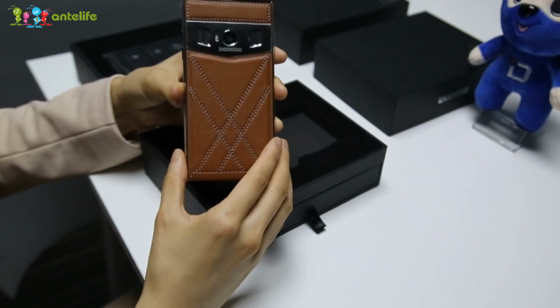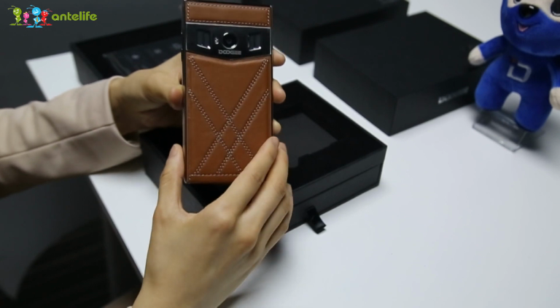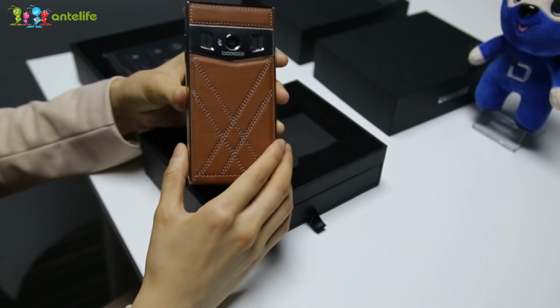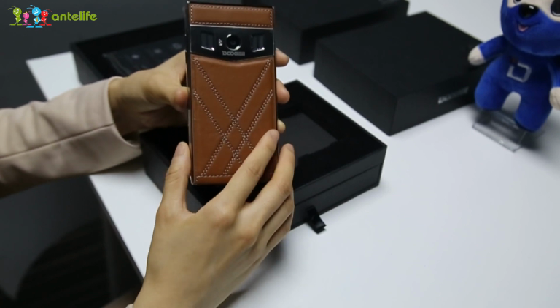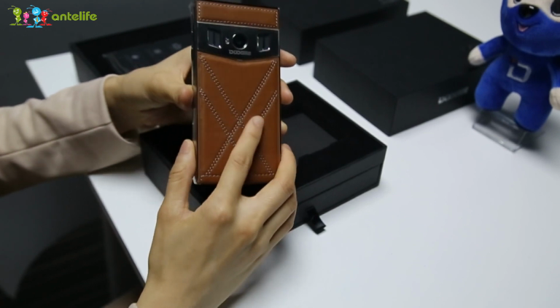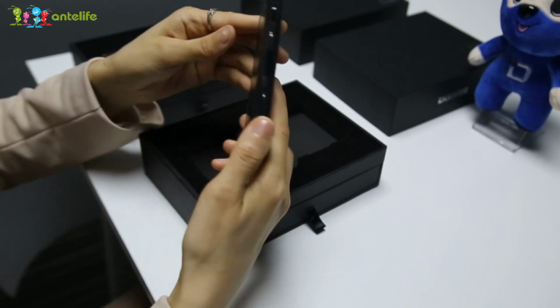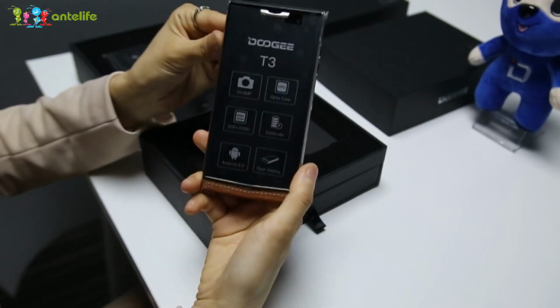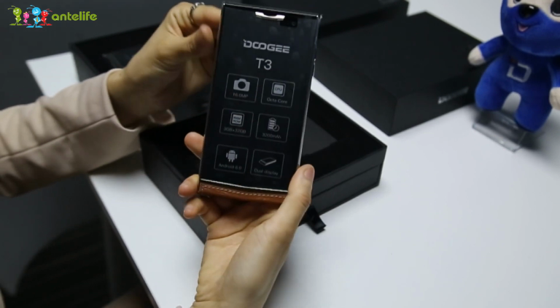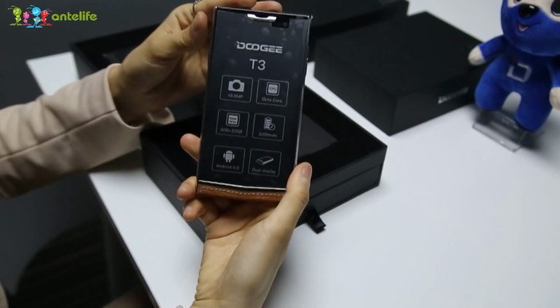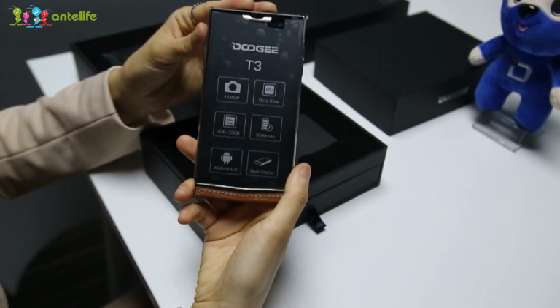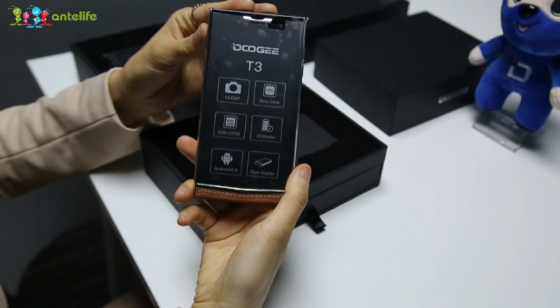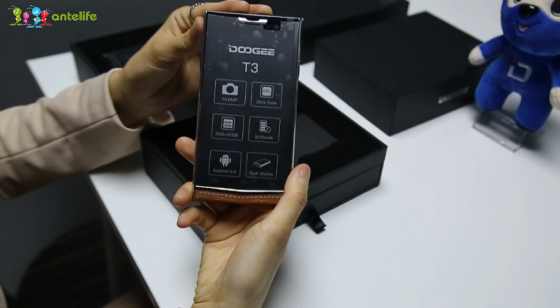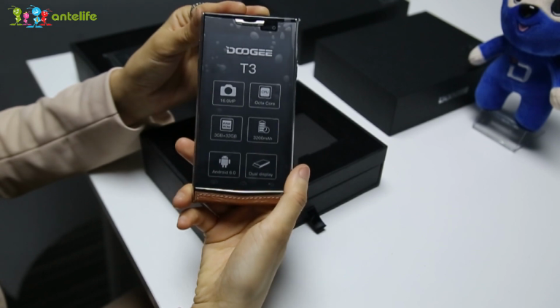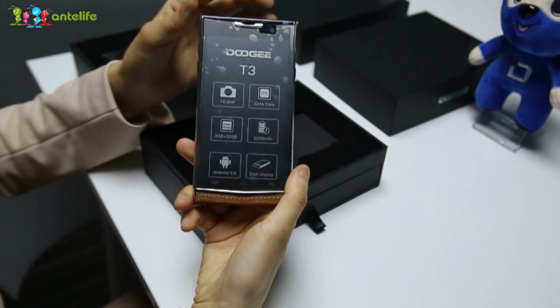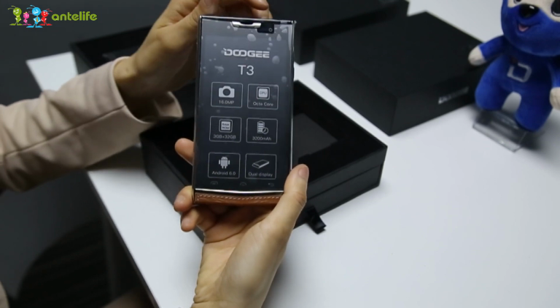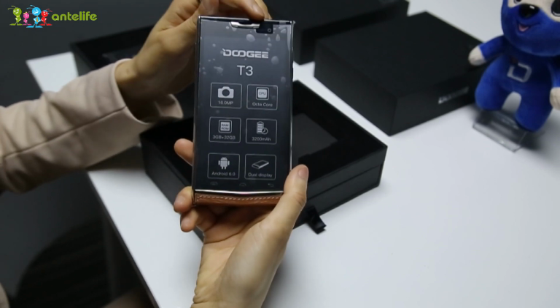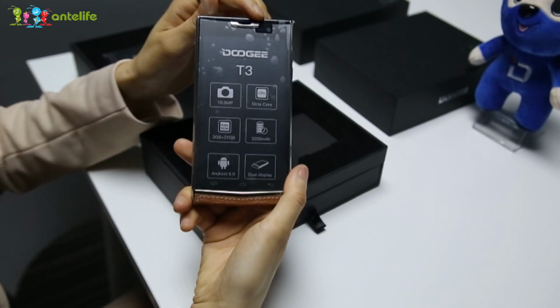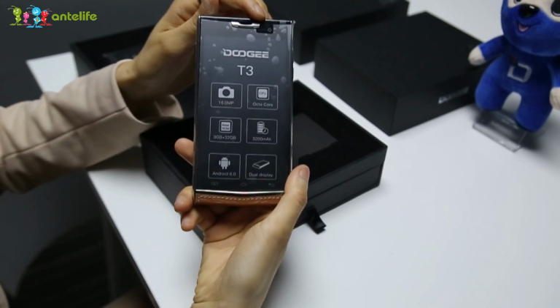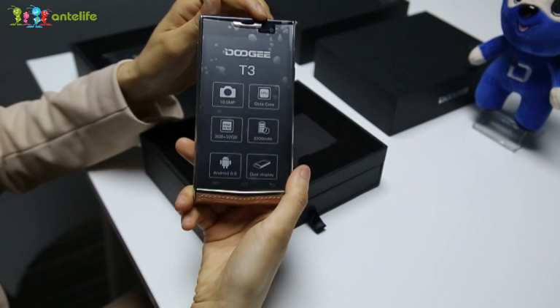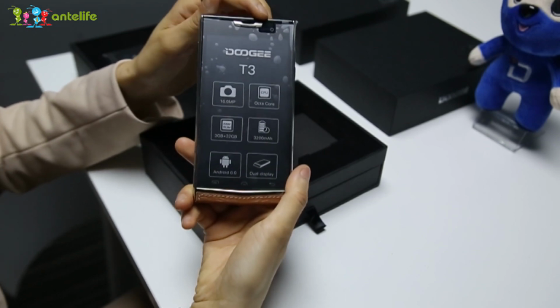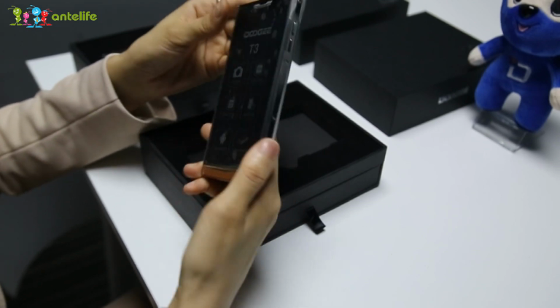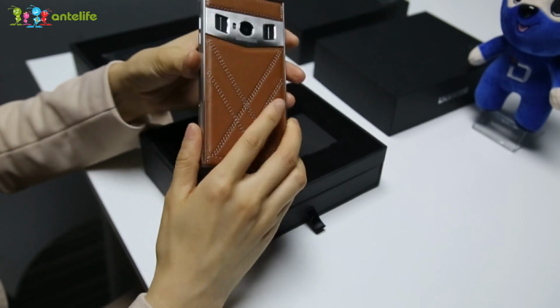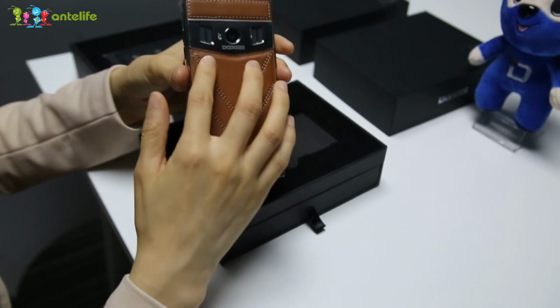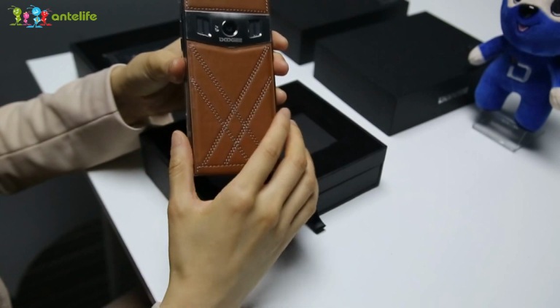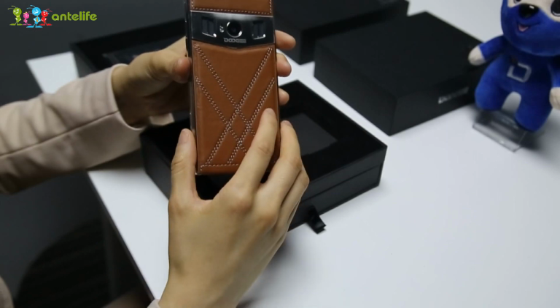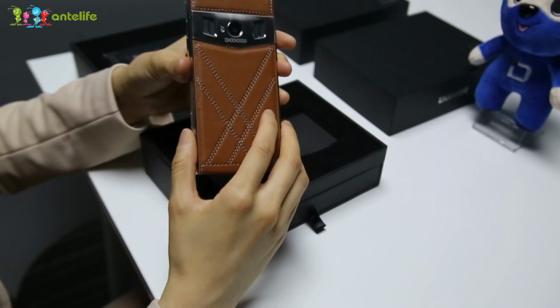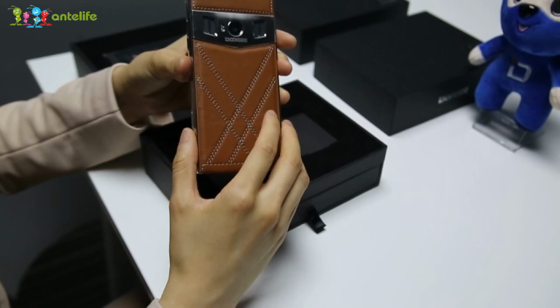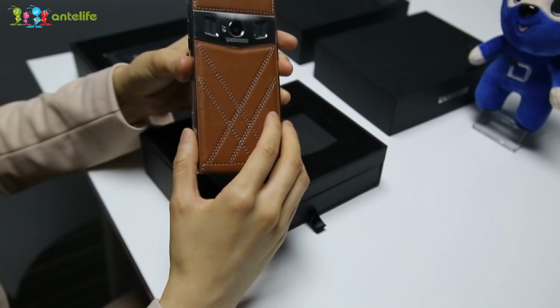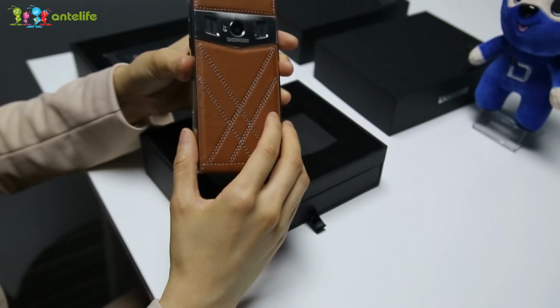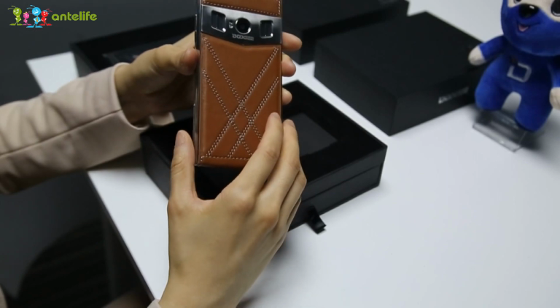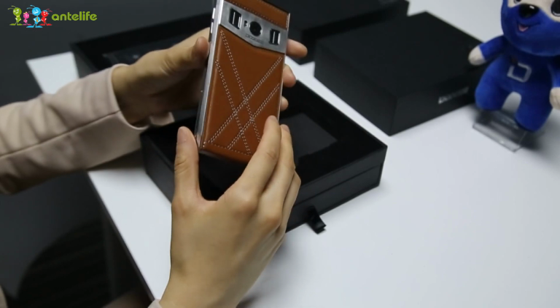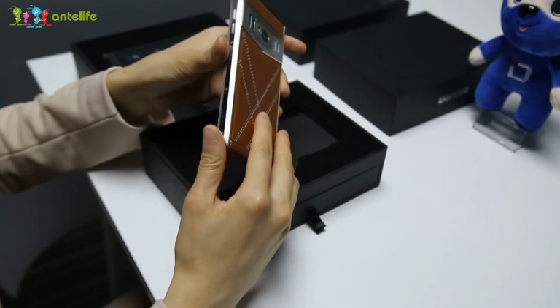About the camera, it's a dual camera setup. The front is 8 megapixels, and the rear is a 13 megapixel camera. It's very beautiful.